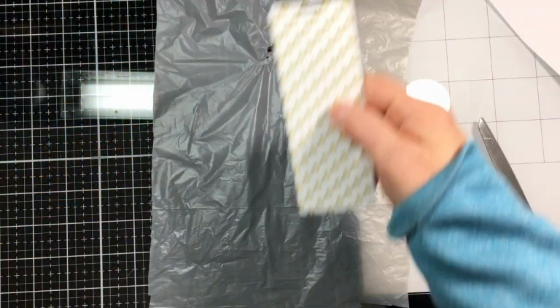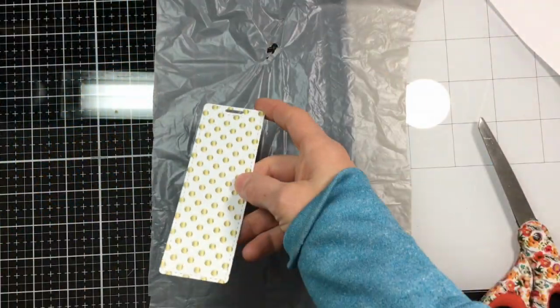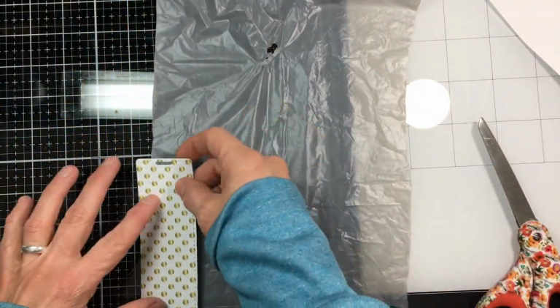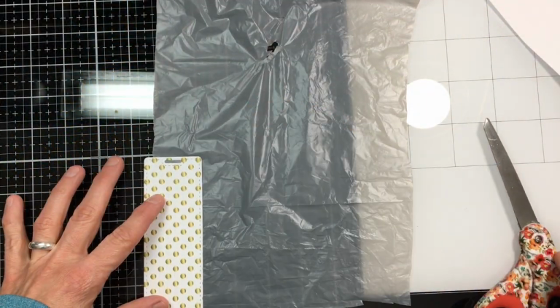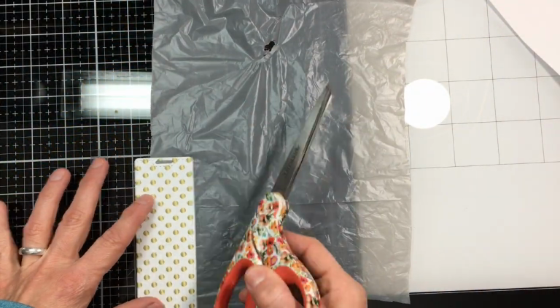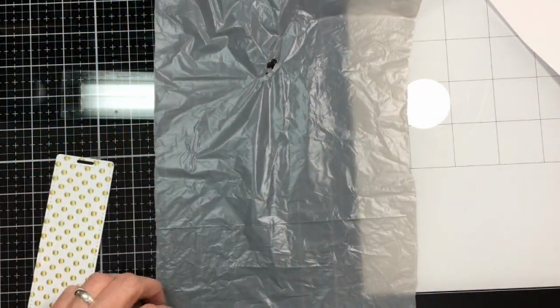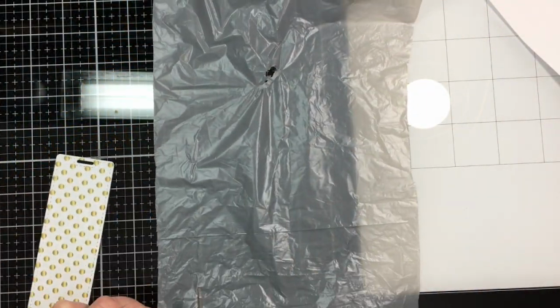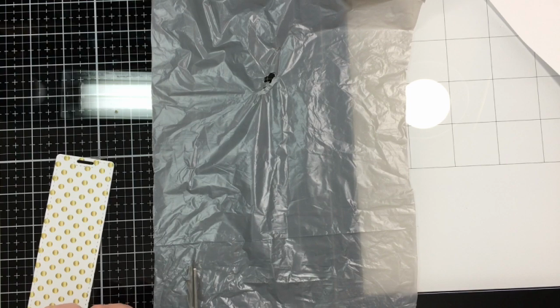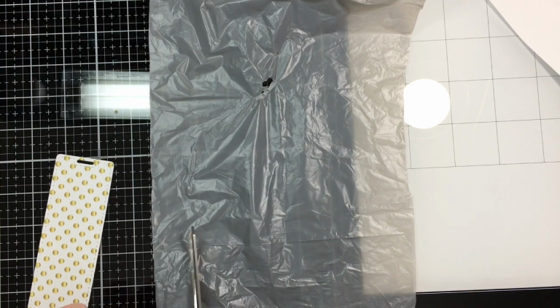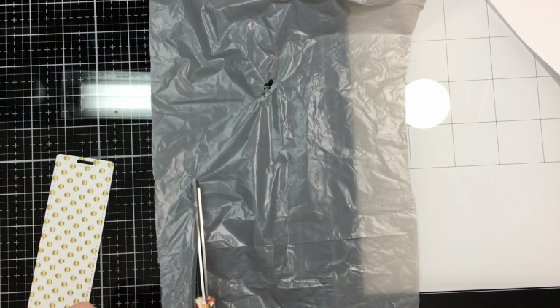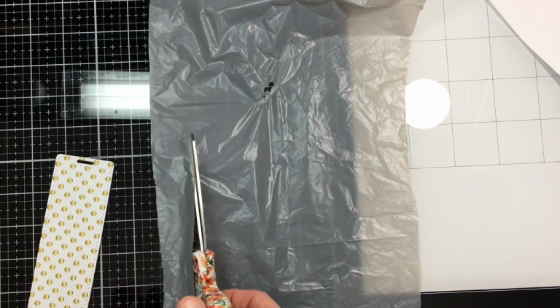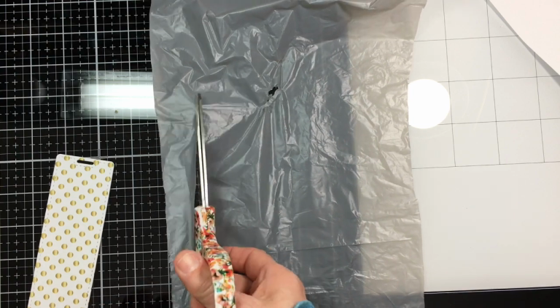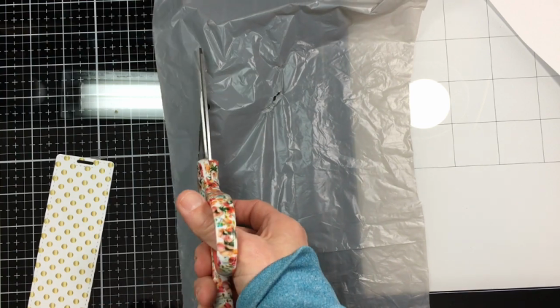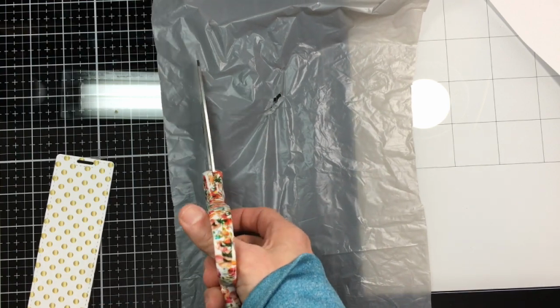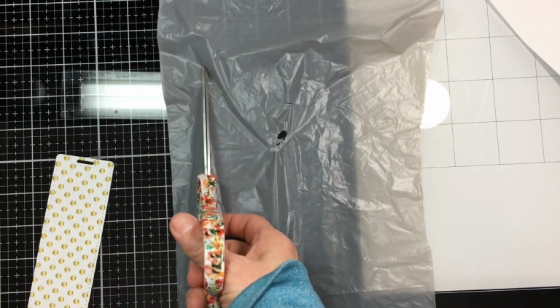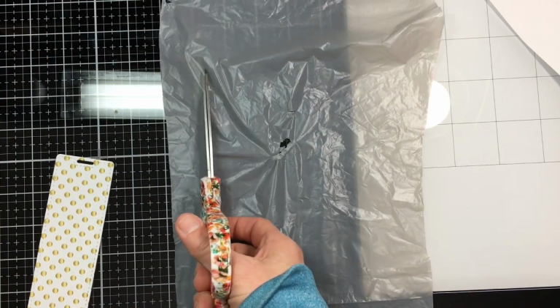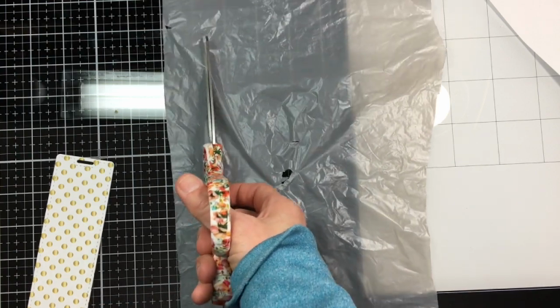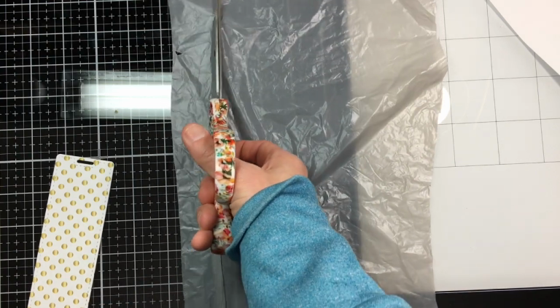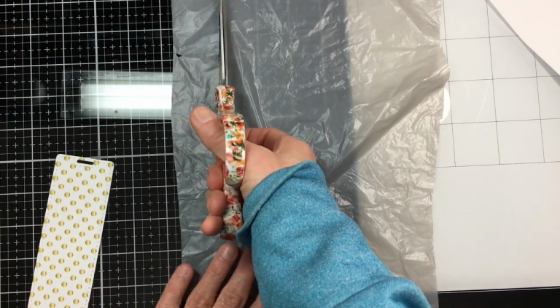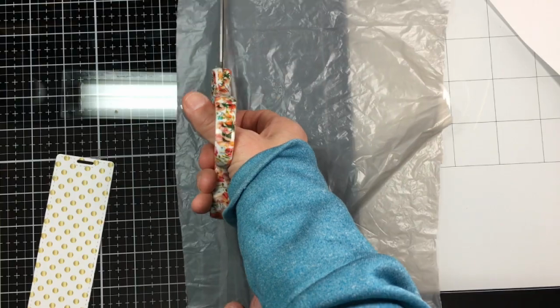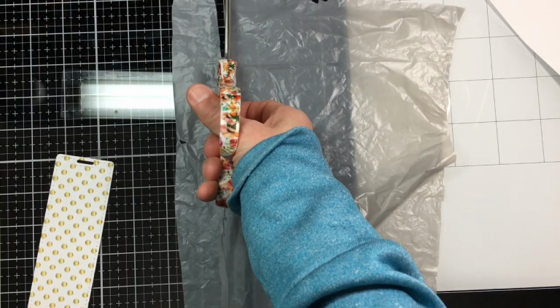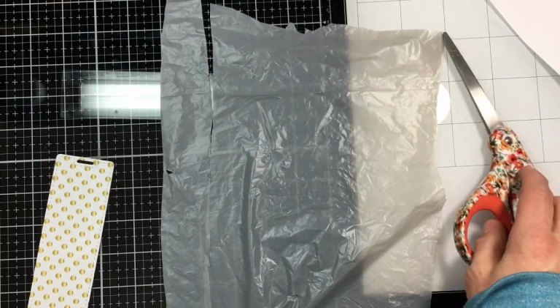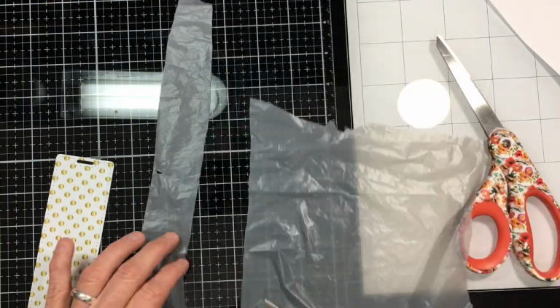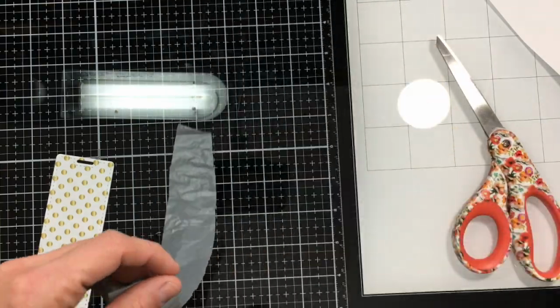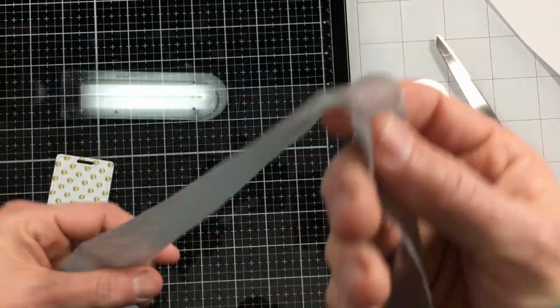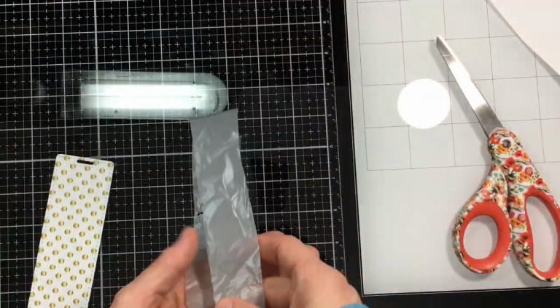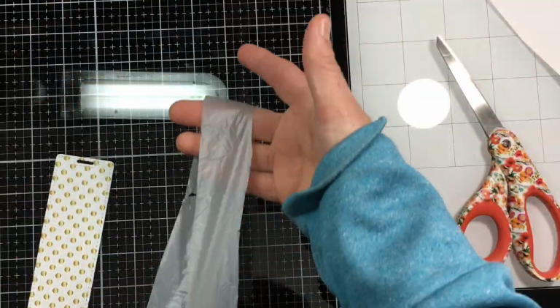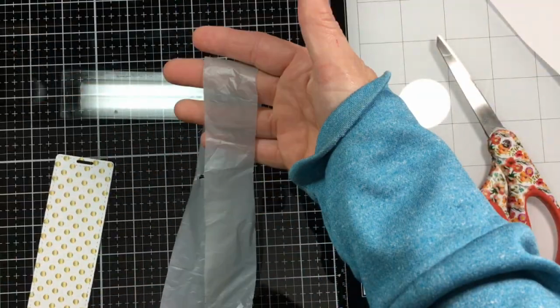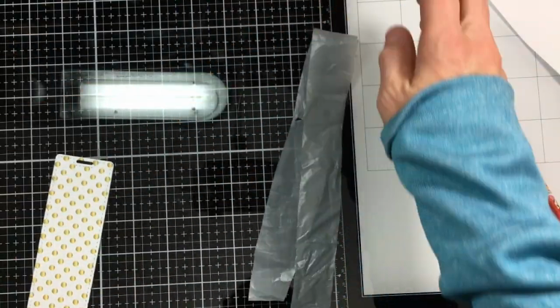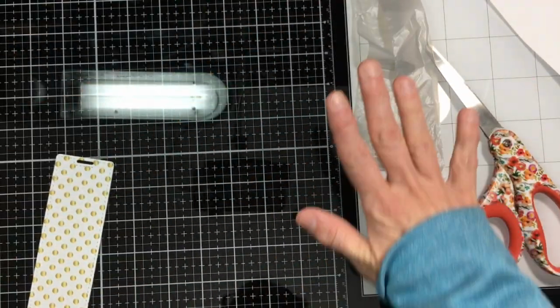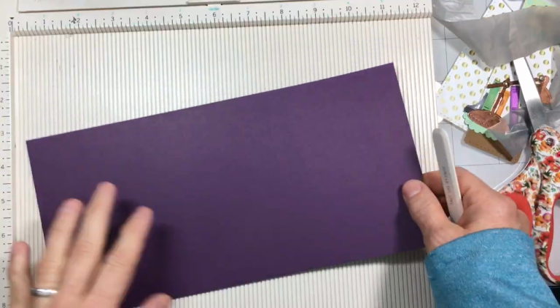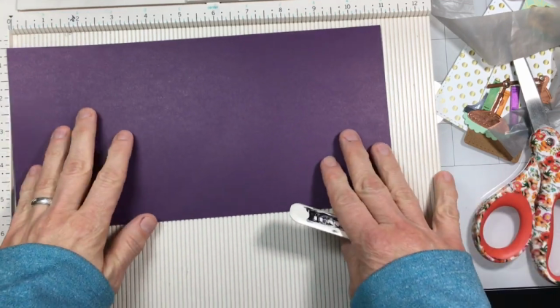Hi guys, so I've just showed you what you get in this November club kit. I'm cutting the plastic bag at about one to one and a half inches in width and as long as the bag is, and we're going to set that aside for later.